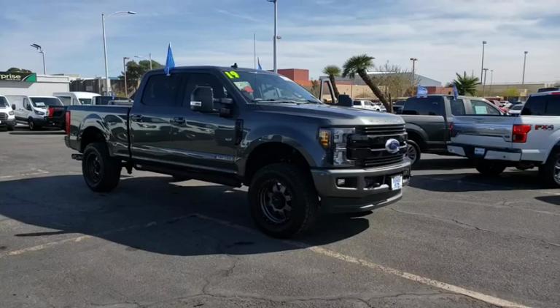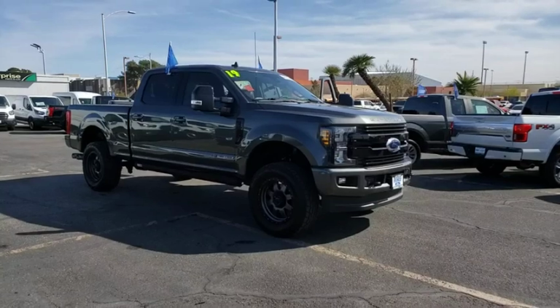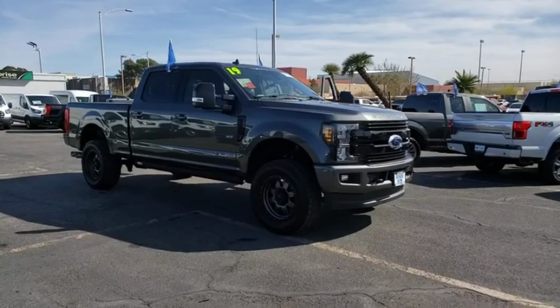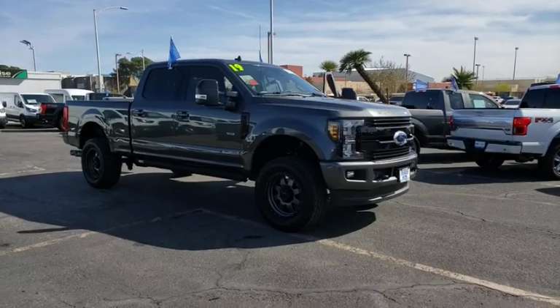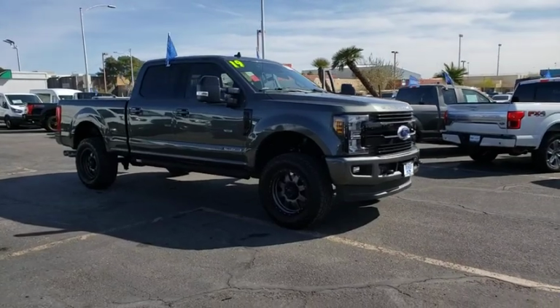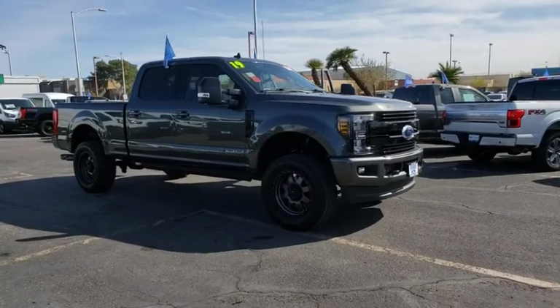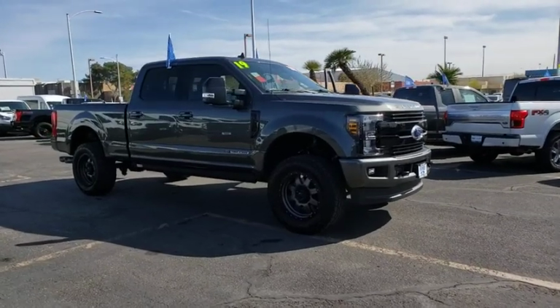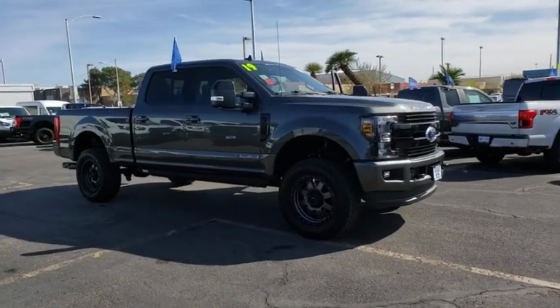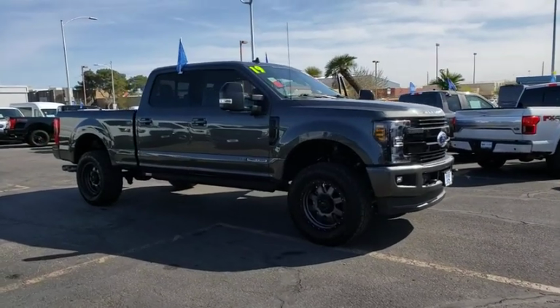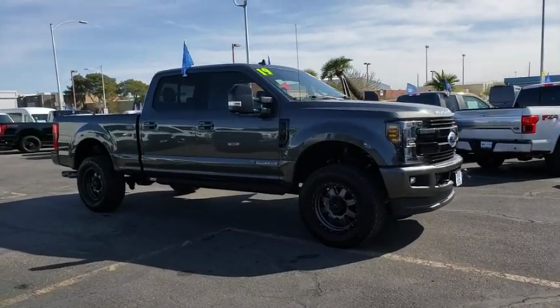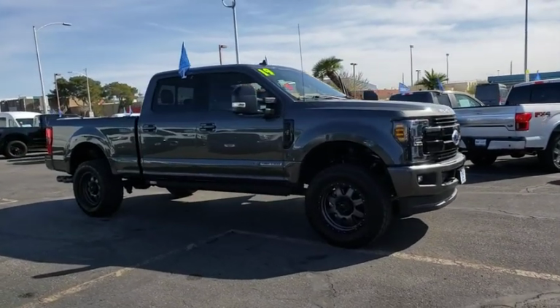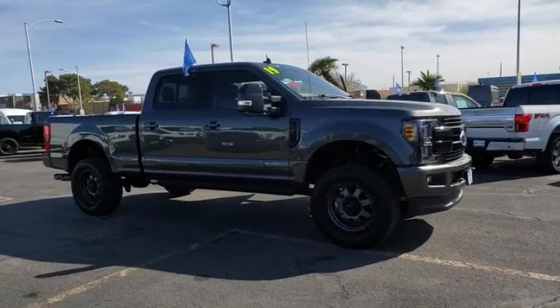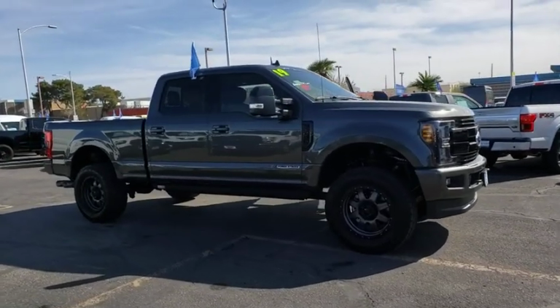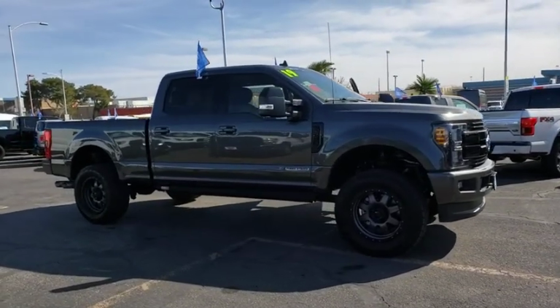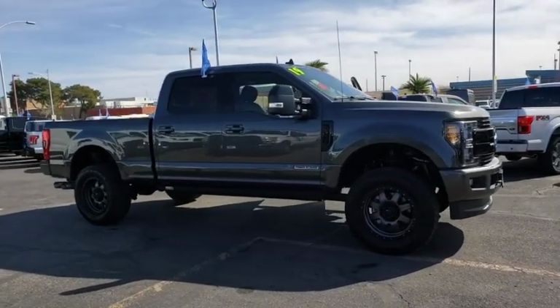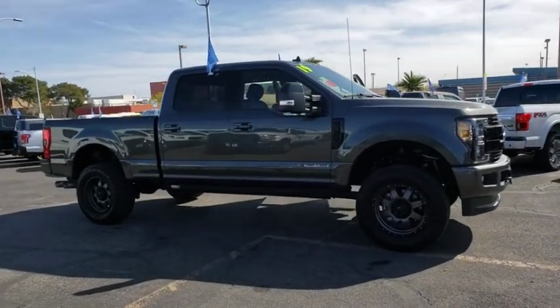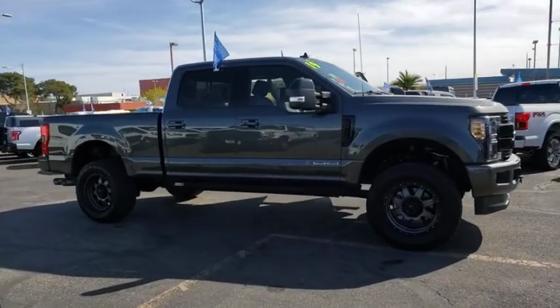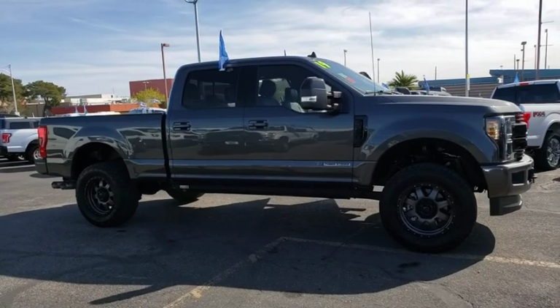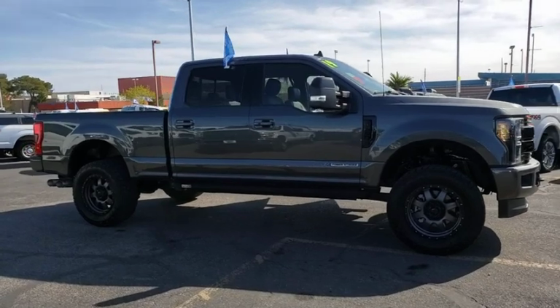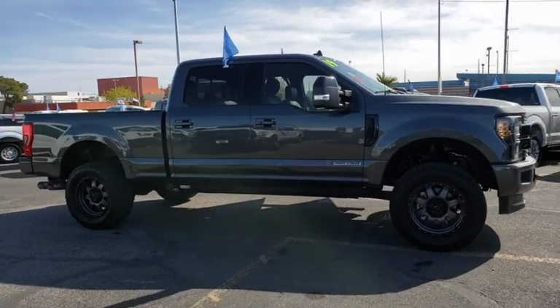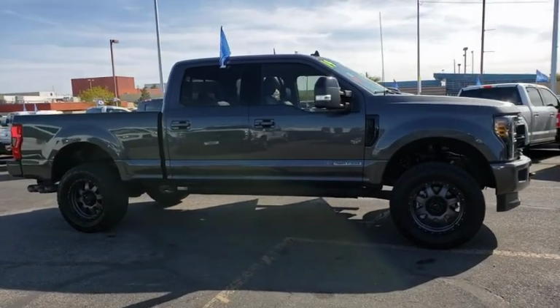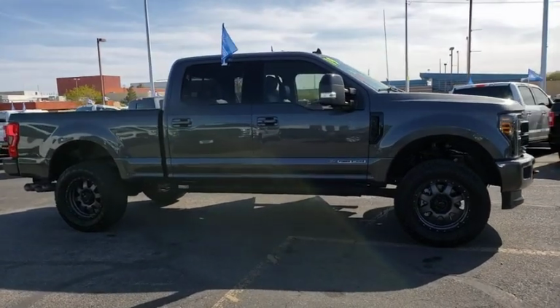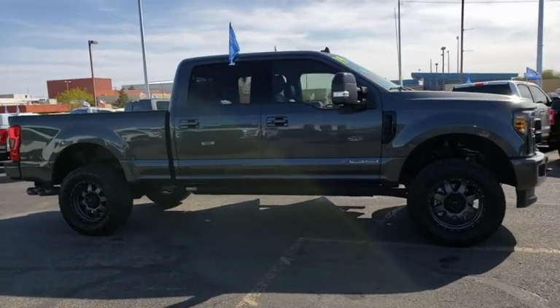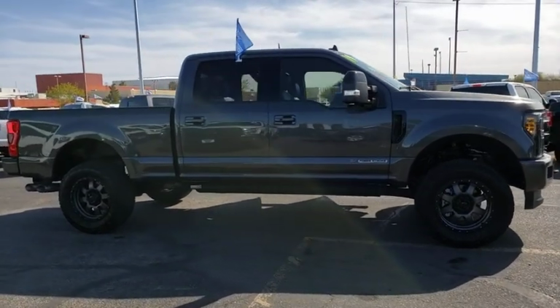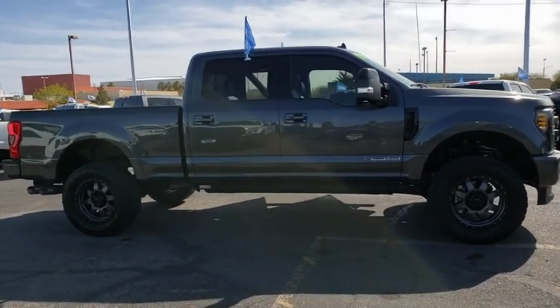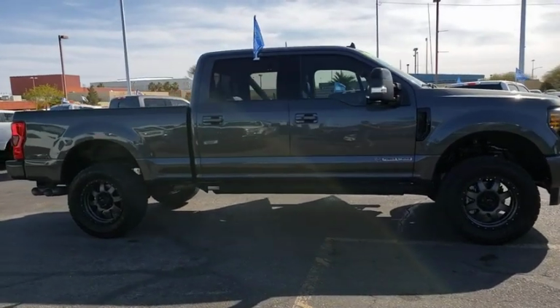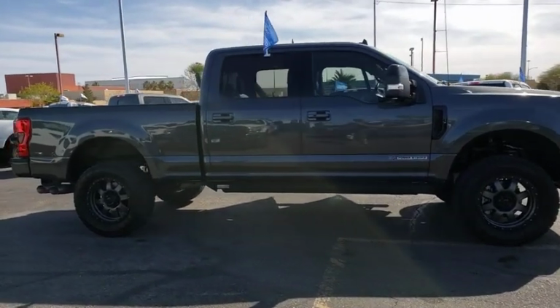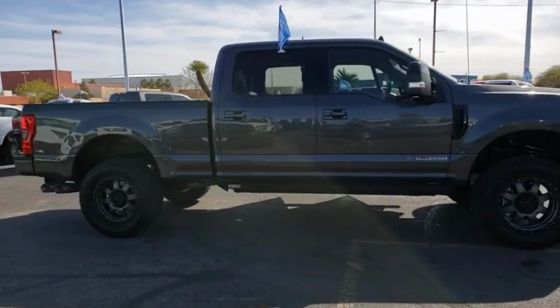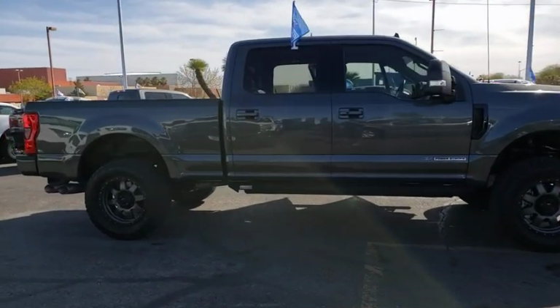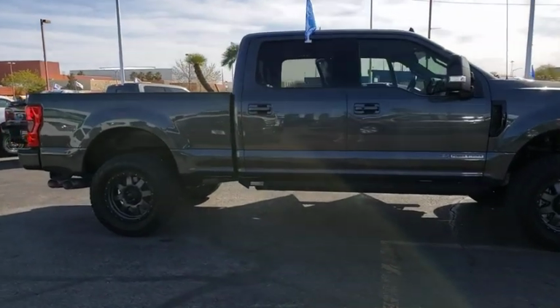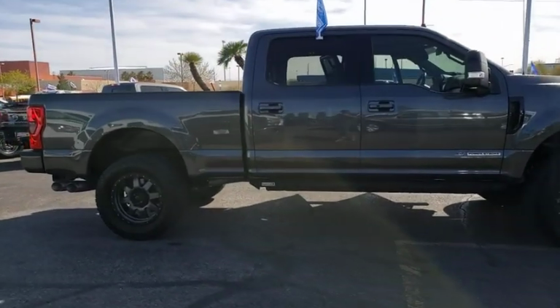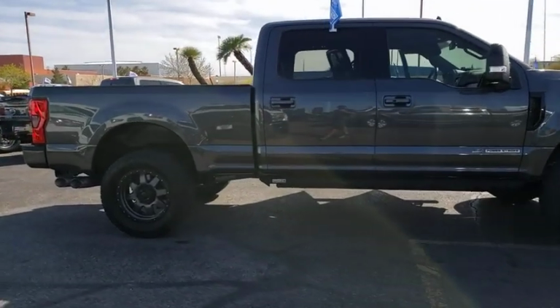Come test drive the 2019 Ford F-250 Super Duty. Head-to-head fuel efficiency, head-to-head towing, head-to-head torque.